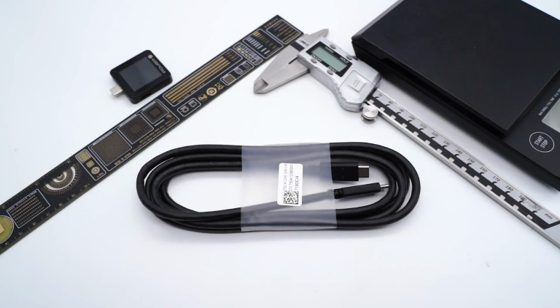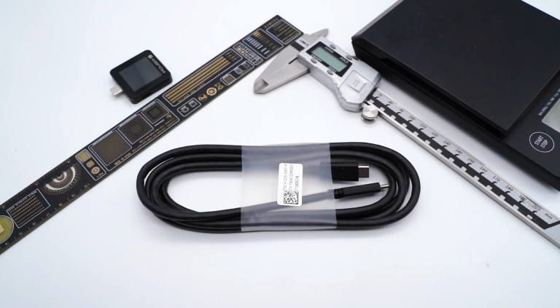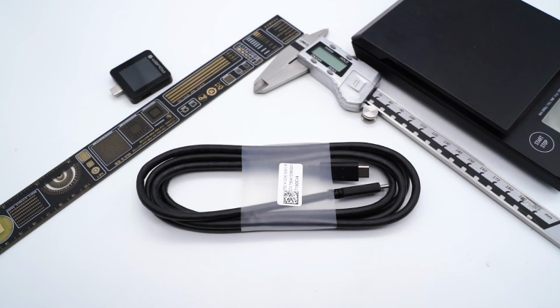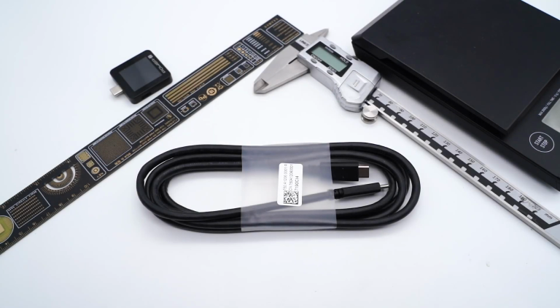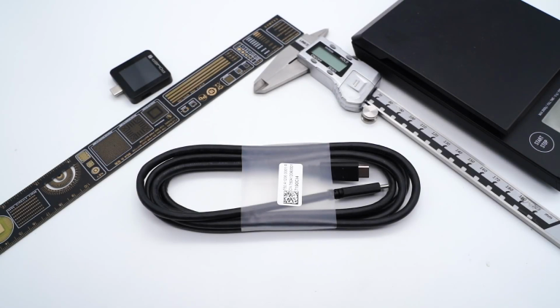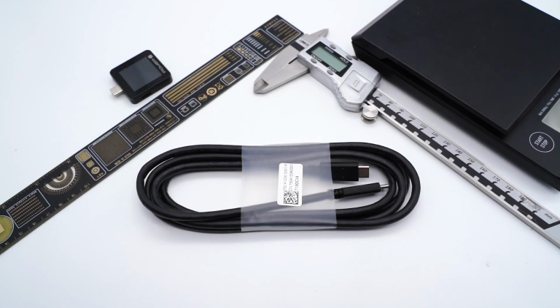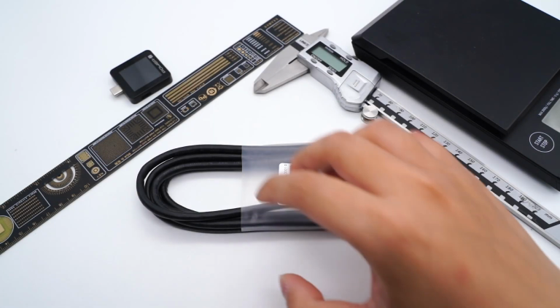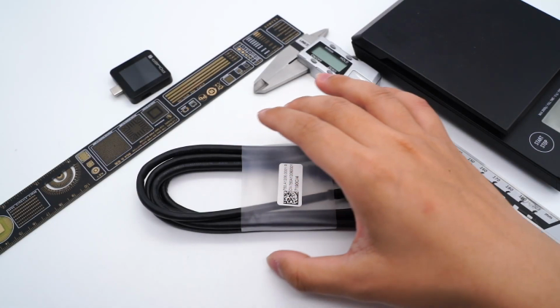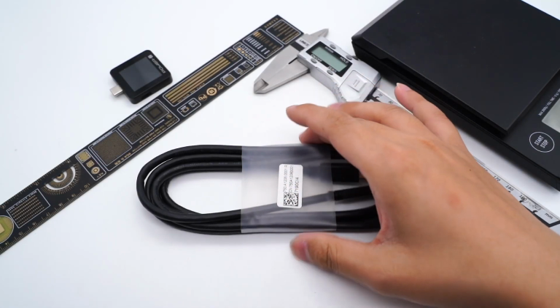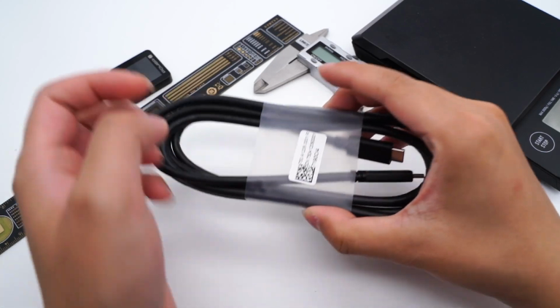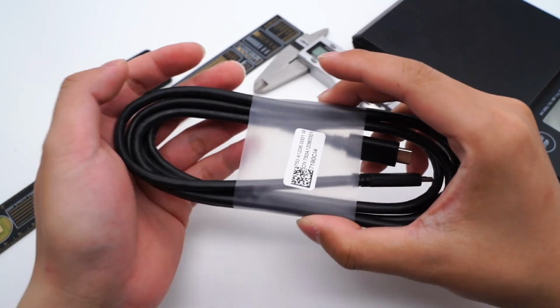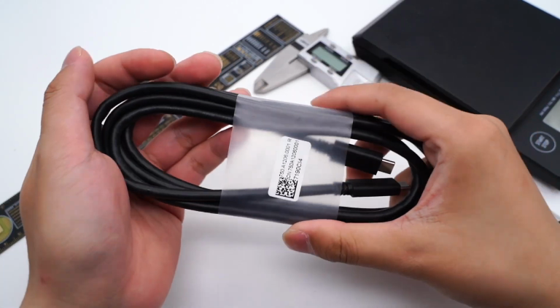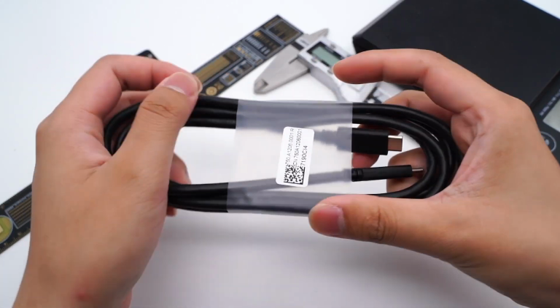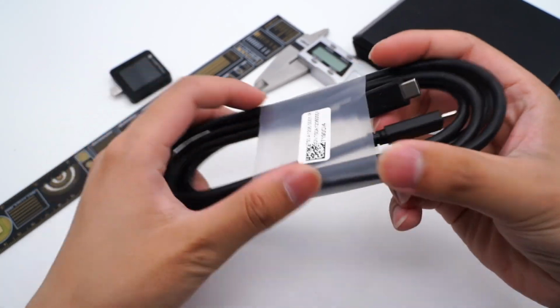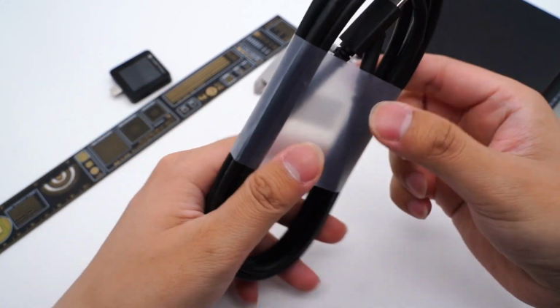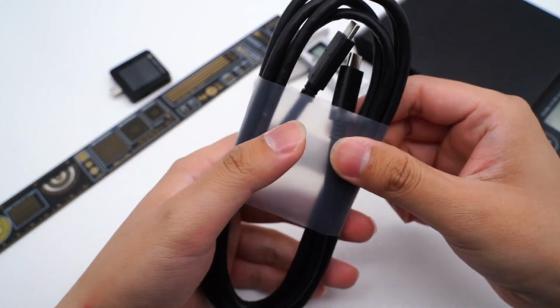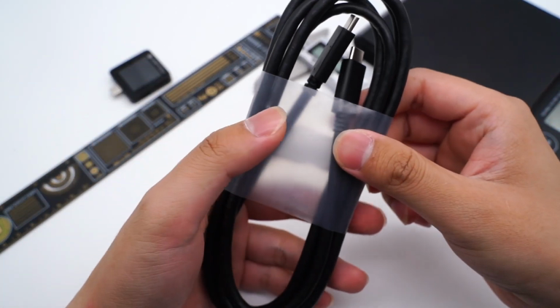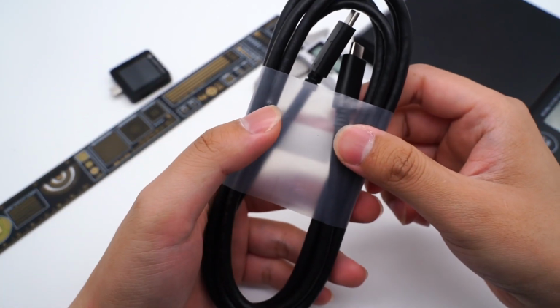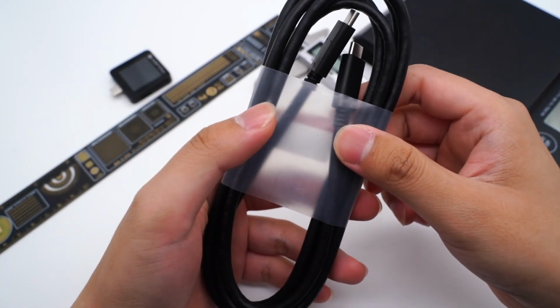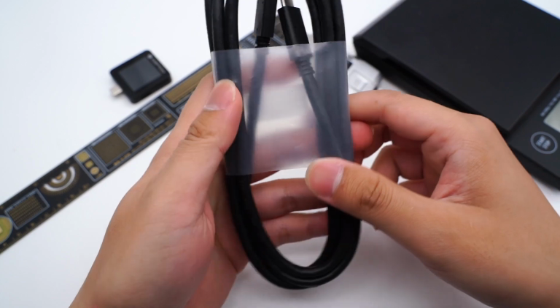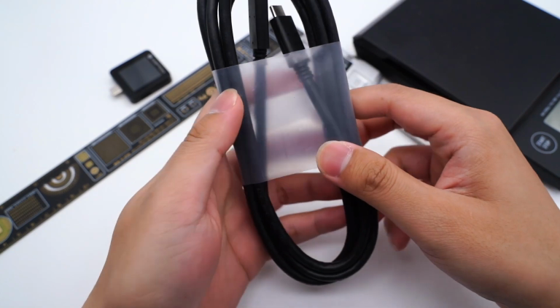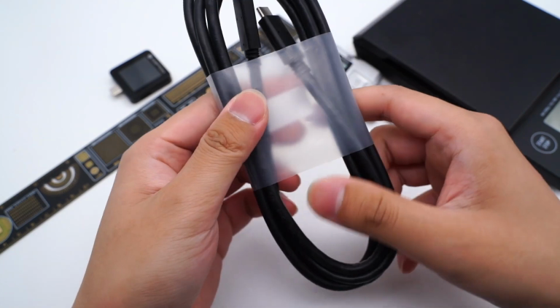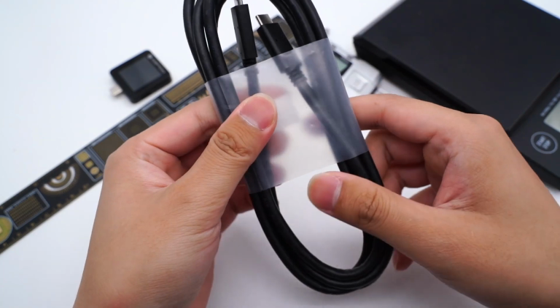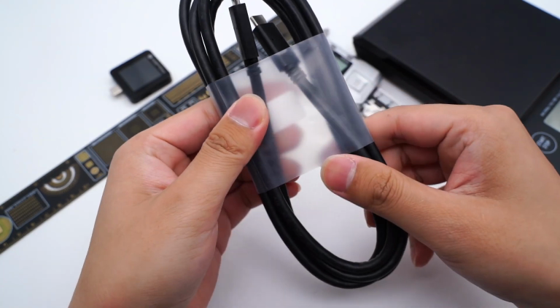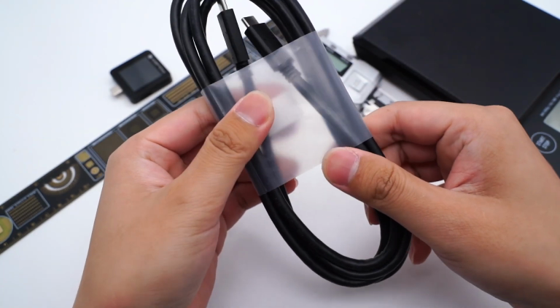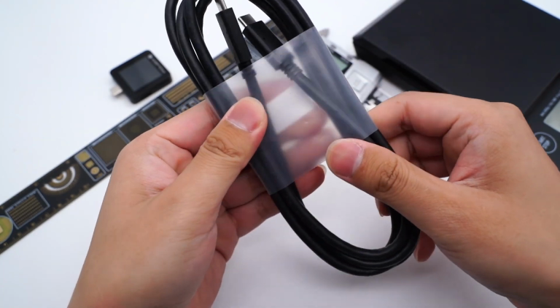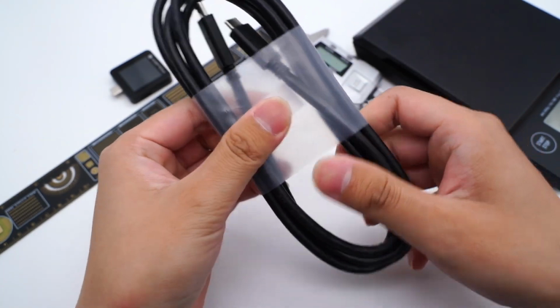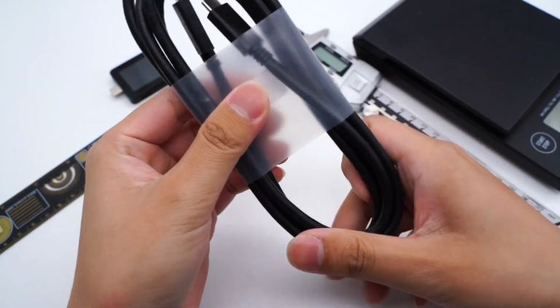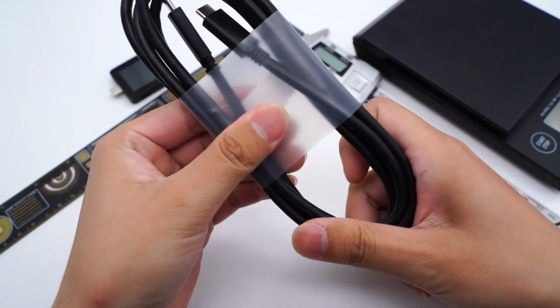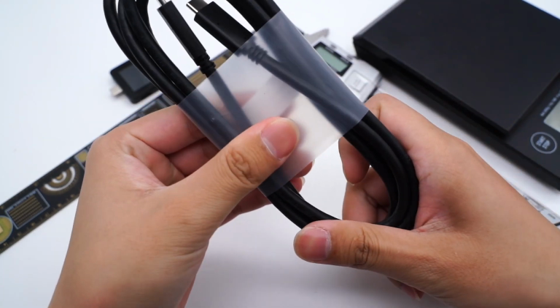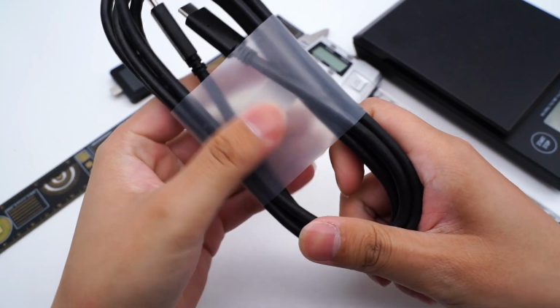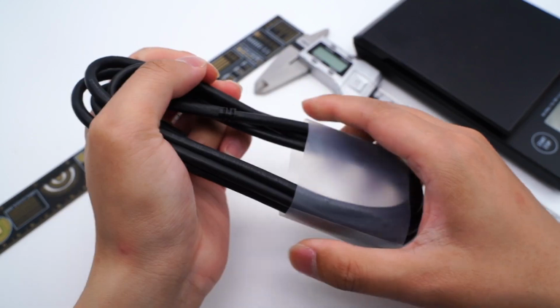We got the Apple Thunderbolt 4 cable several days ago and took it apart — you can click the upper right corner to take a look. And today, we got another 1.8m Thunderbolt cable which comes from Dell. Let's take apart this cable and look at what's inside.